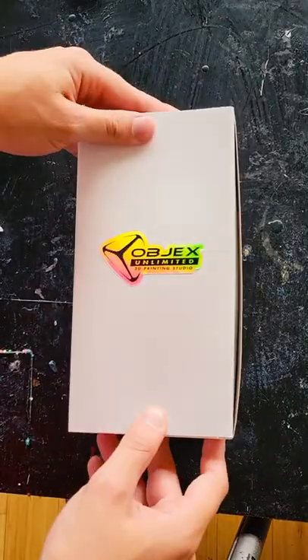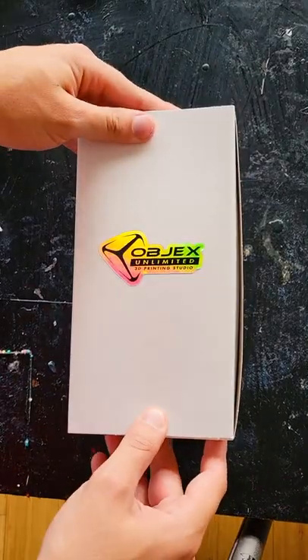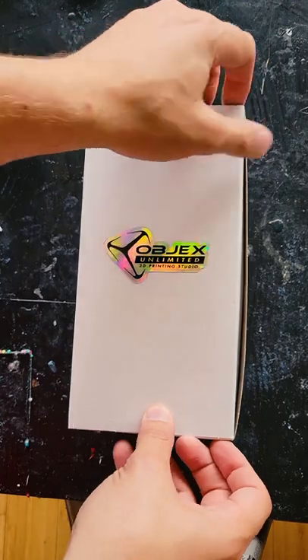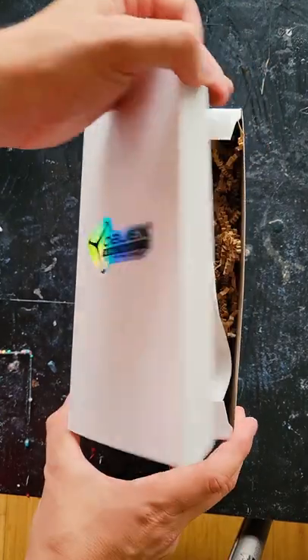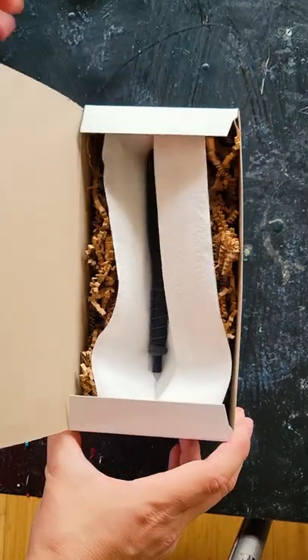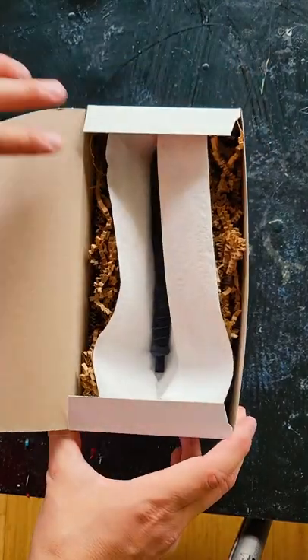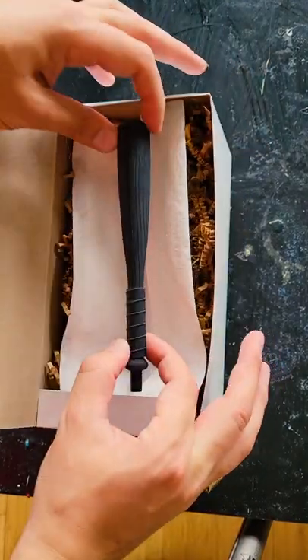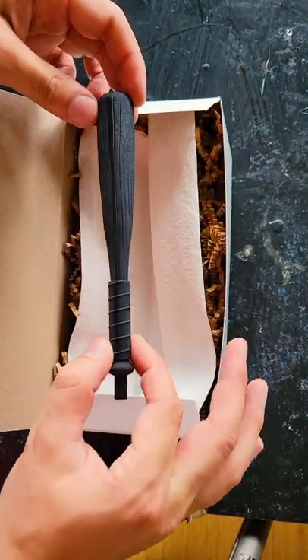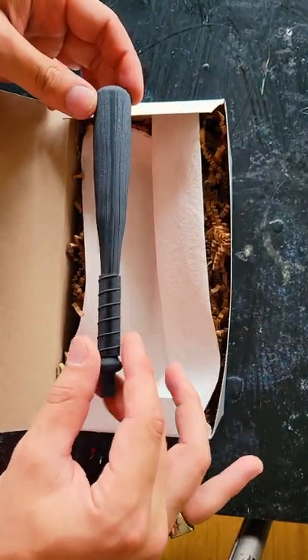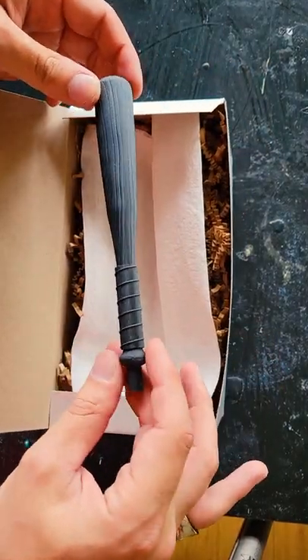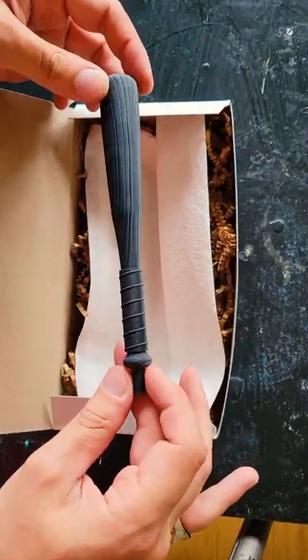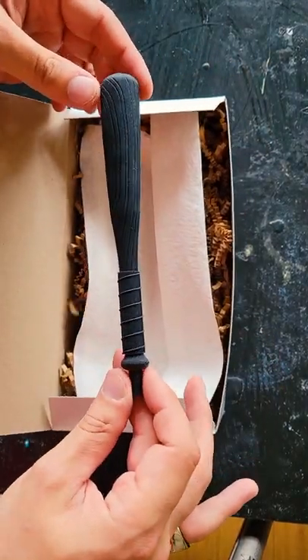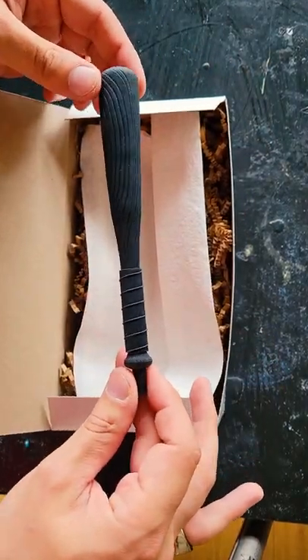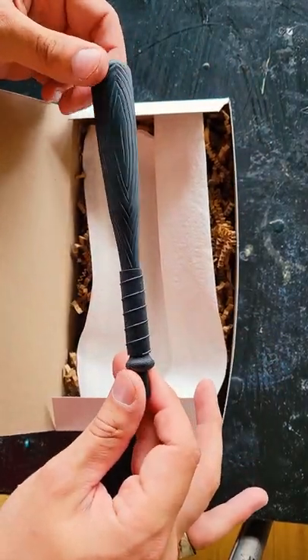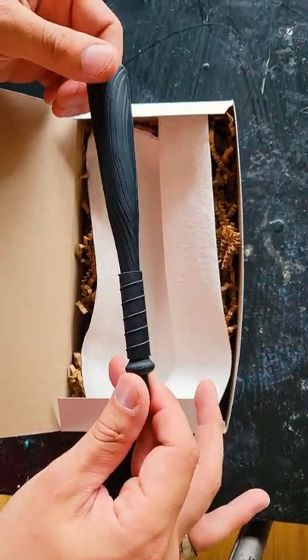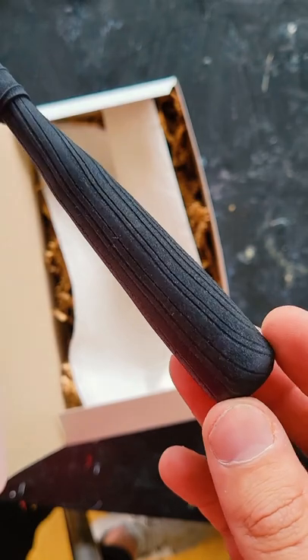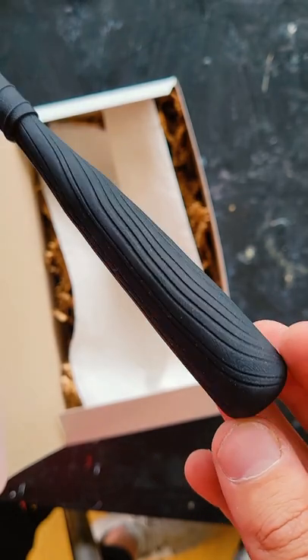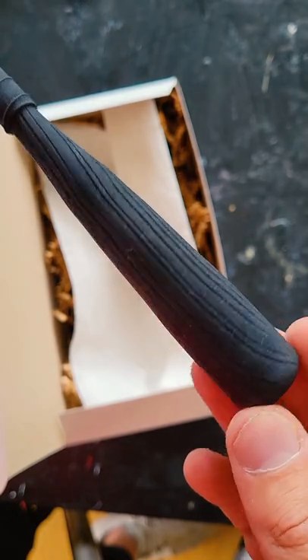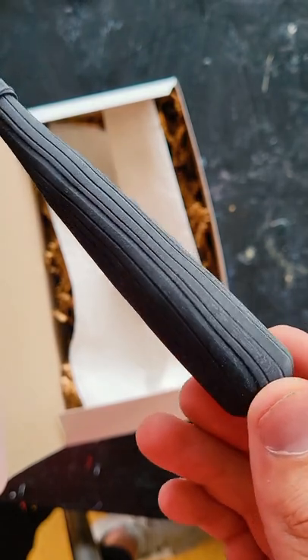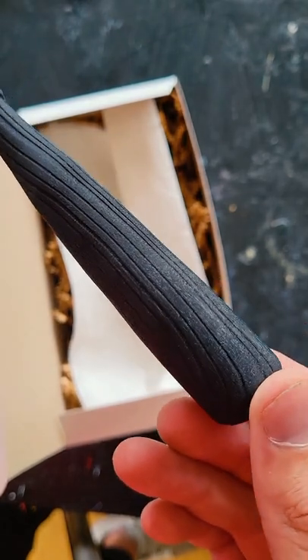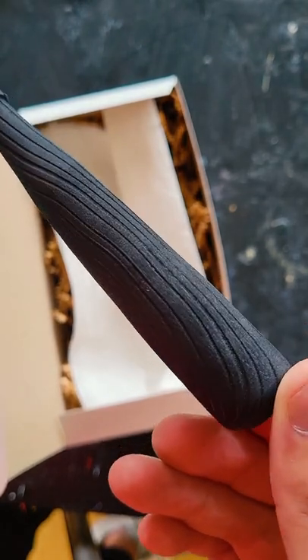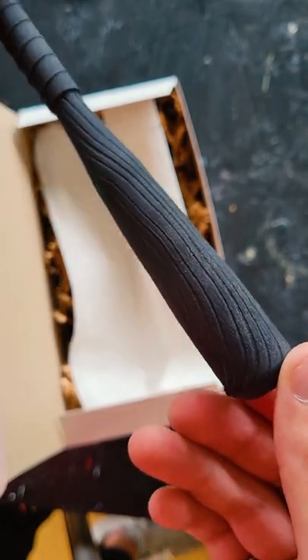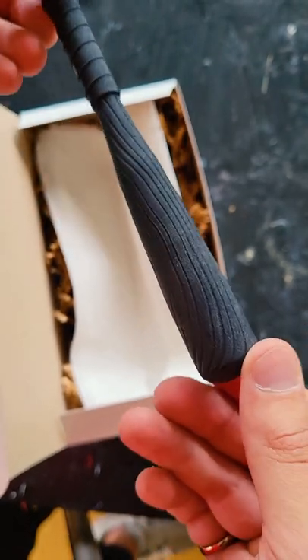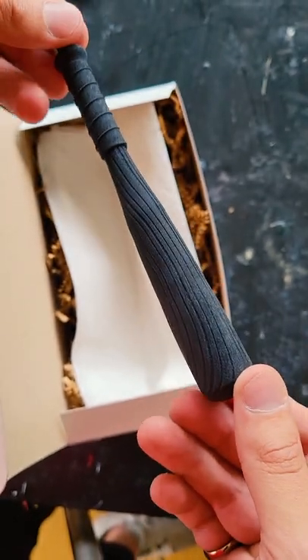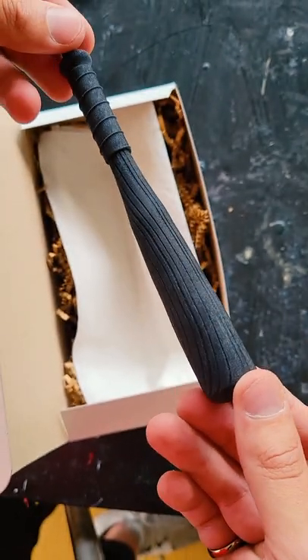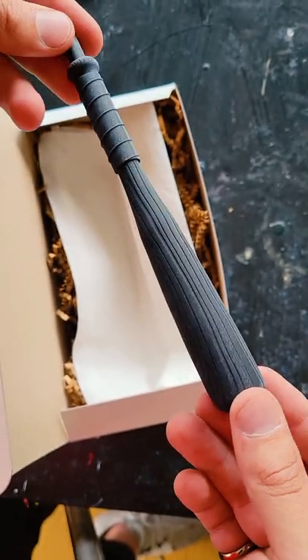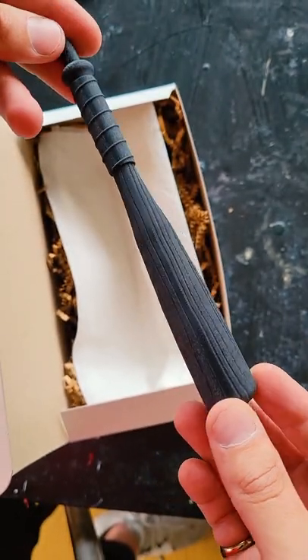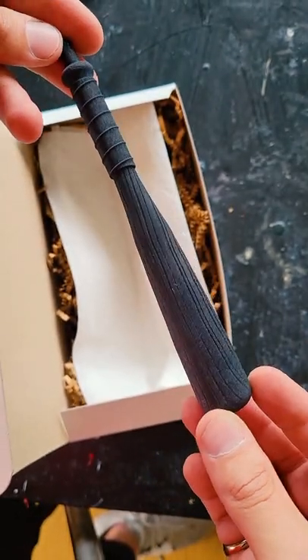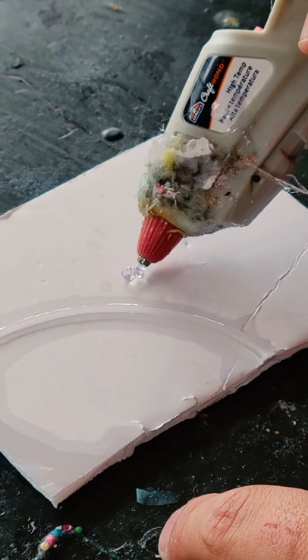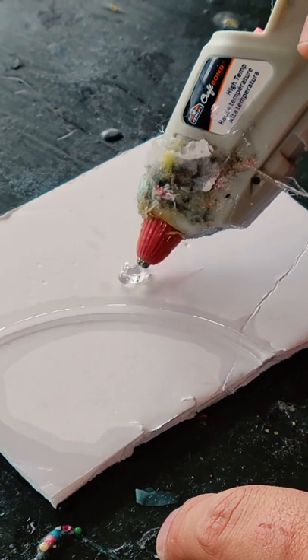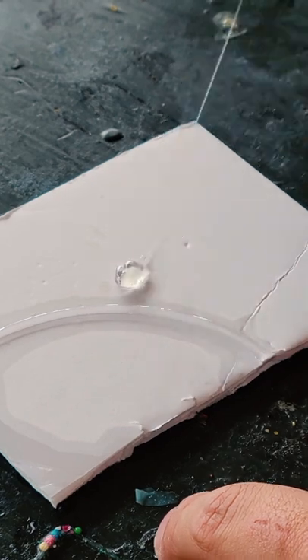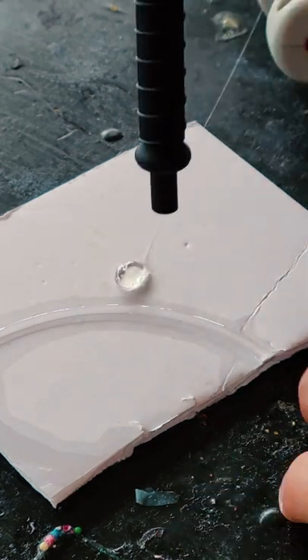Now you can actually see what we've made. The top of the bat — I wanted a really exaggerated wood grain. And then at the base I wanted some grip as well. Now that I've got the master mold, it's time to make the prototype.